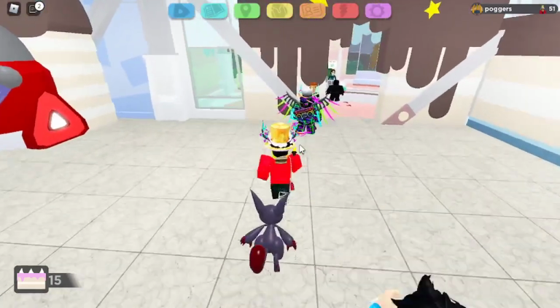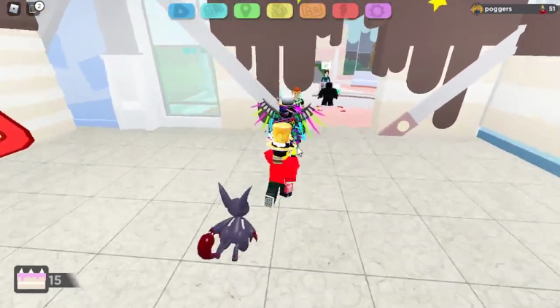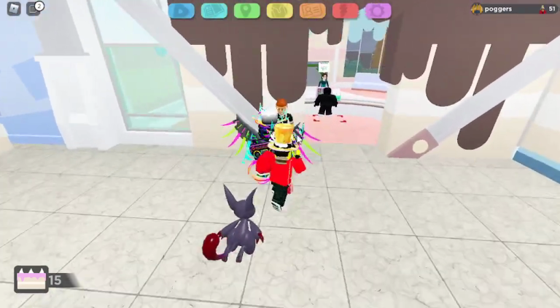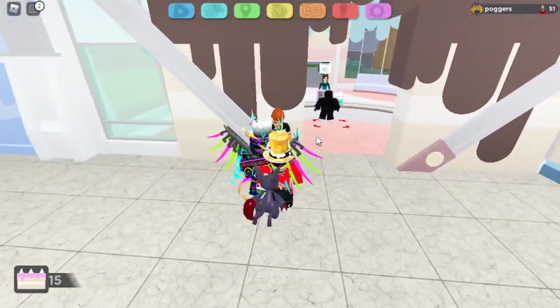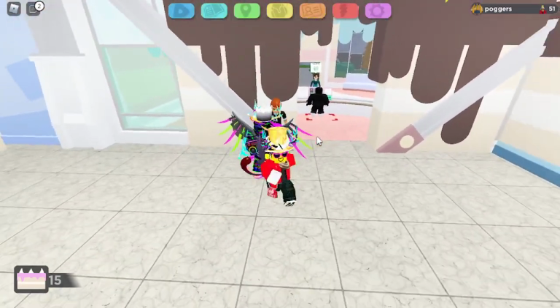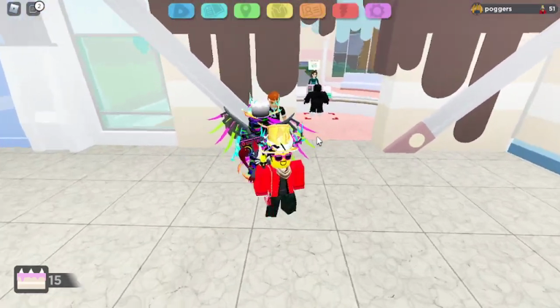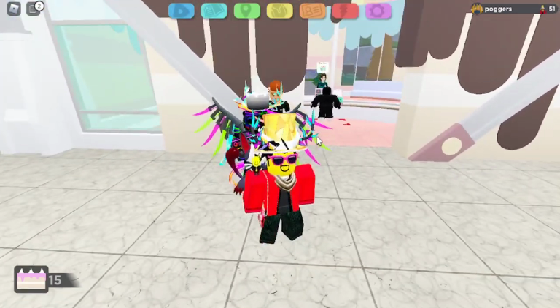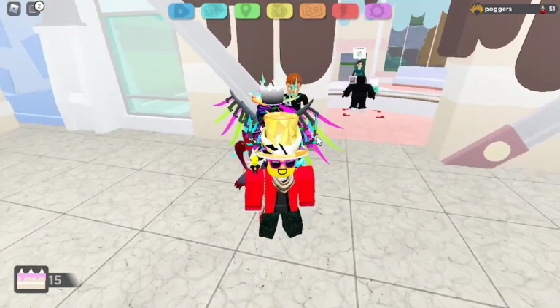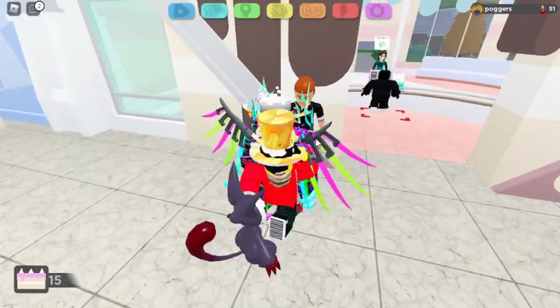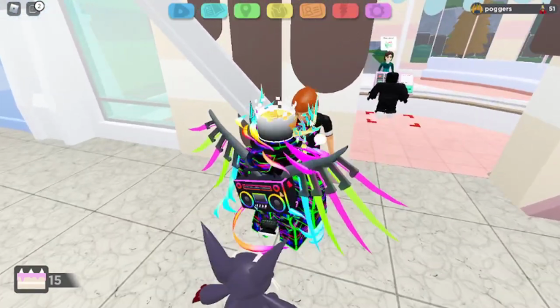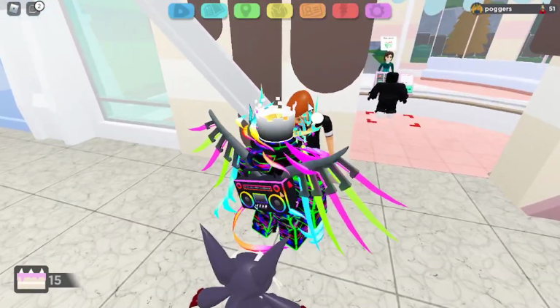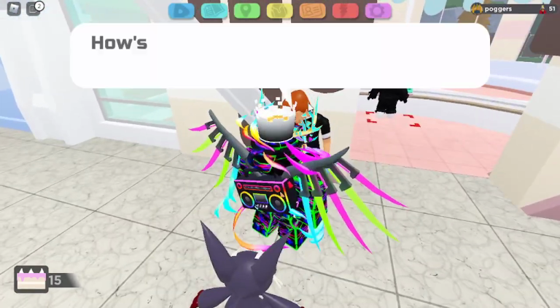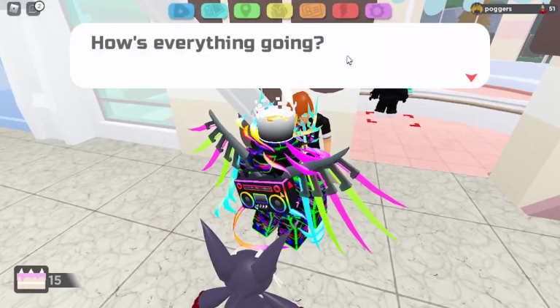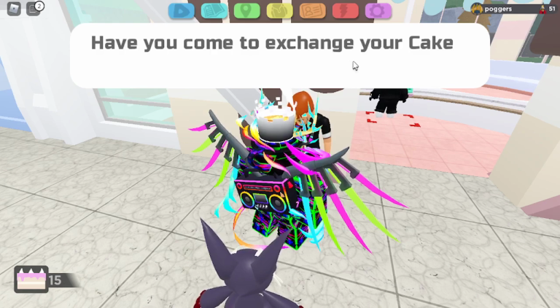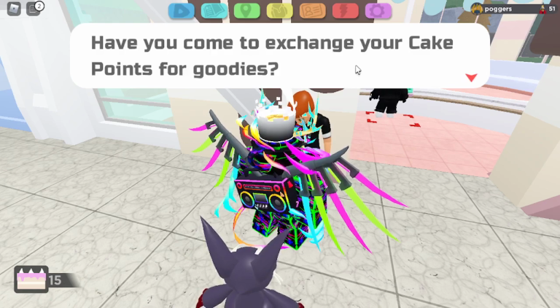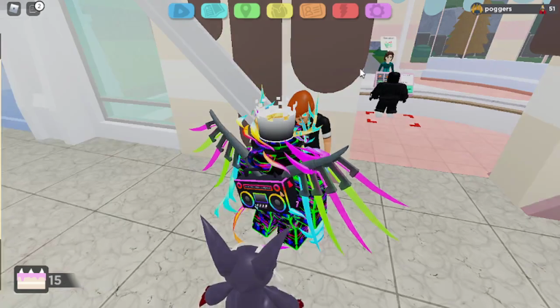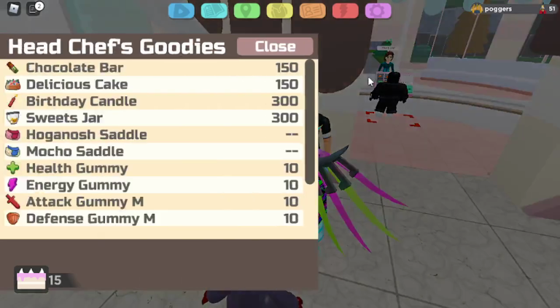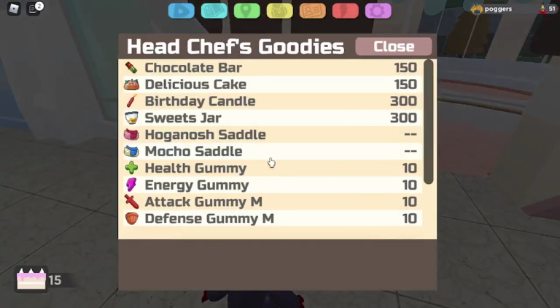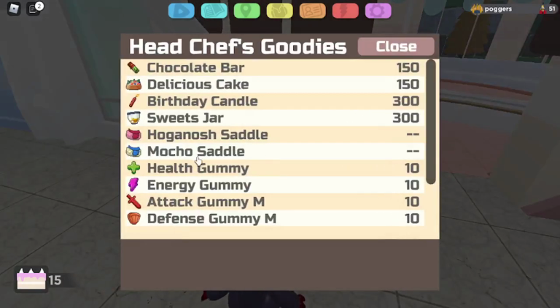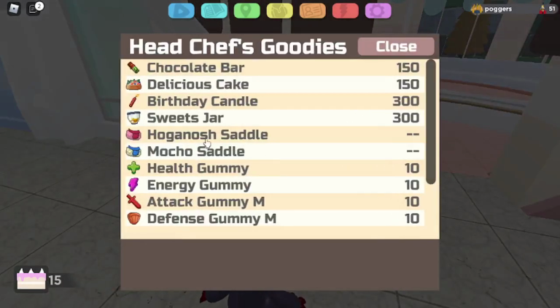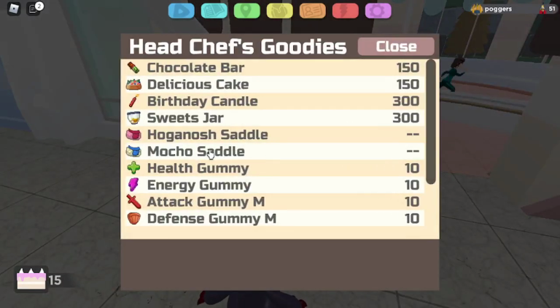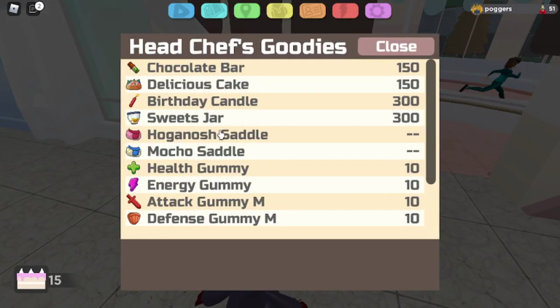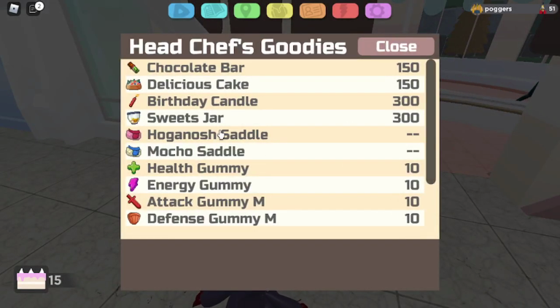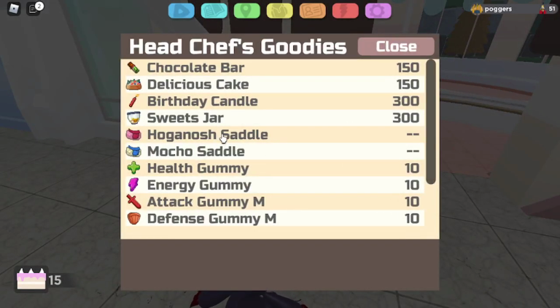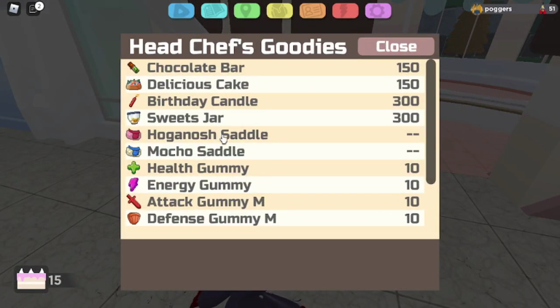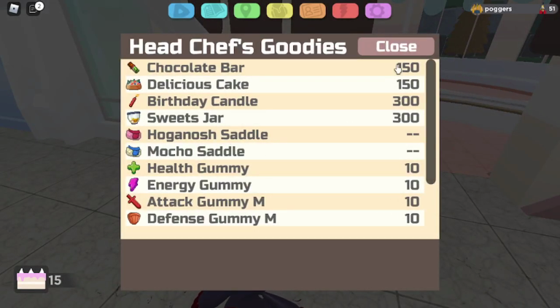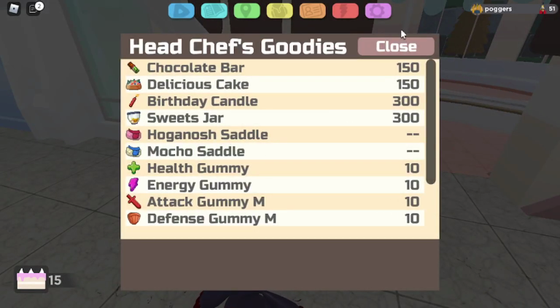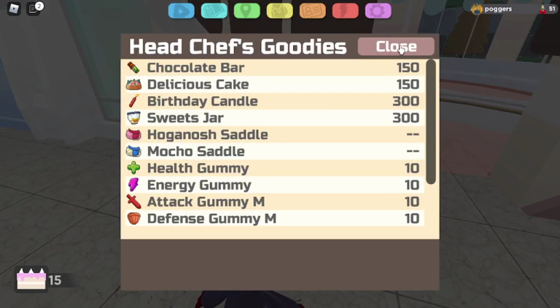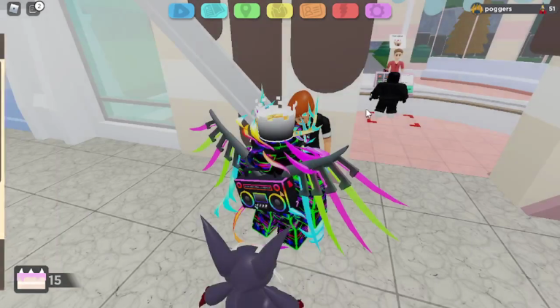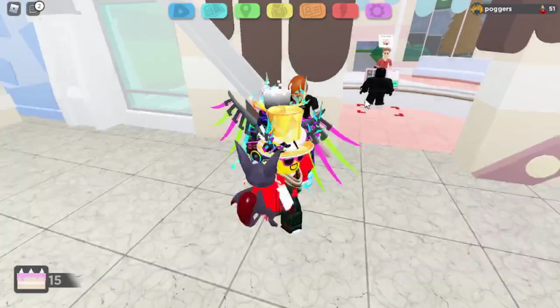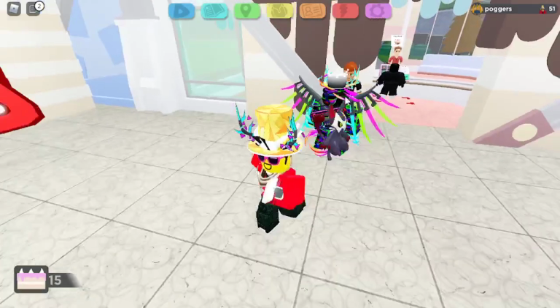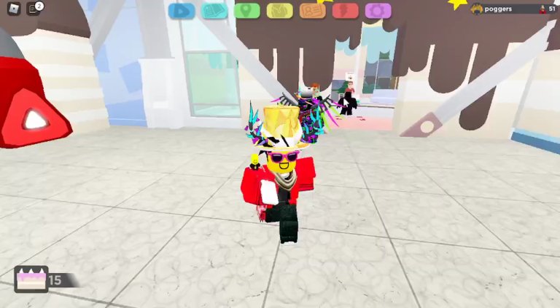Once you have enough cake points — 500 for each saddle — you'll go to this person and you'll buy your Mocho and Hognash saddle. But there's a catch.